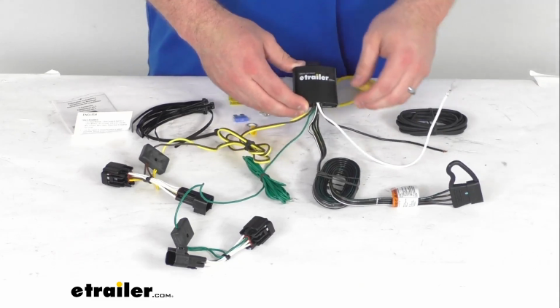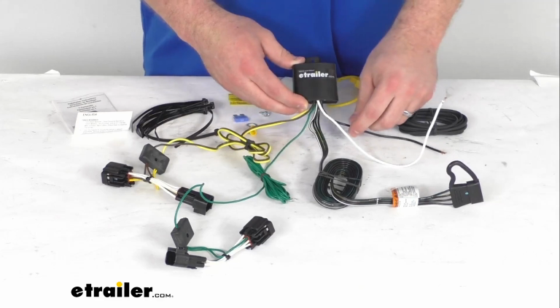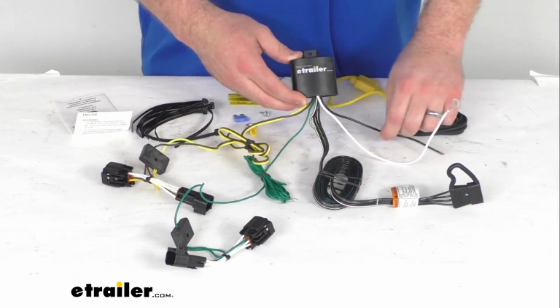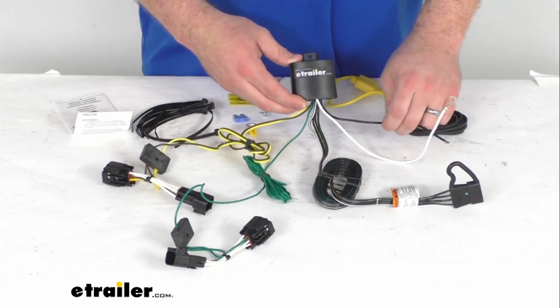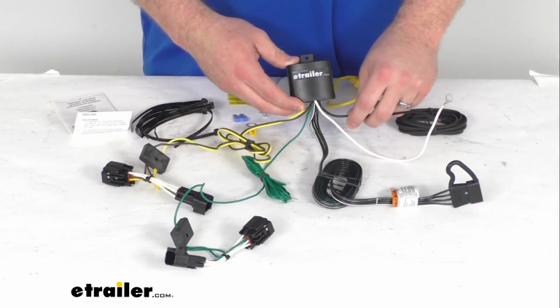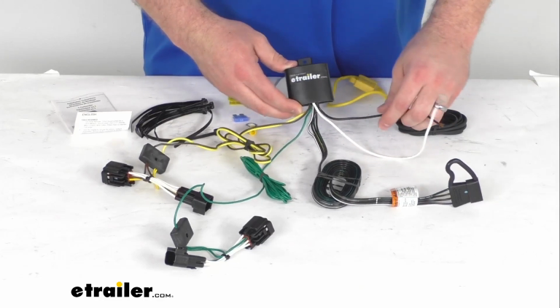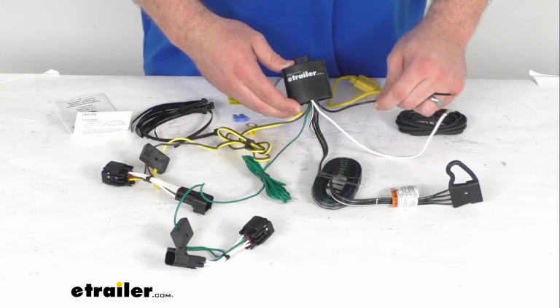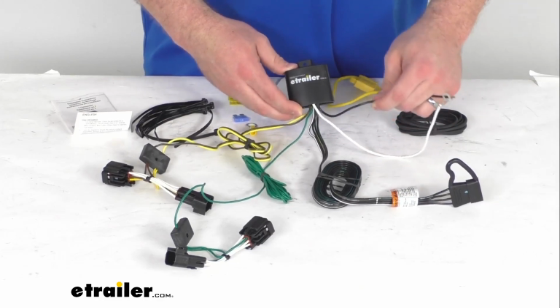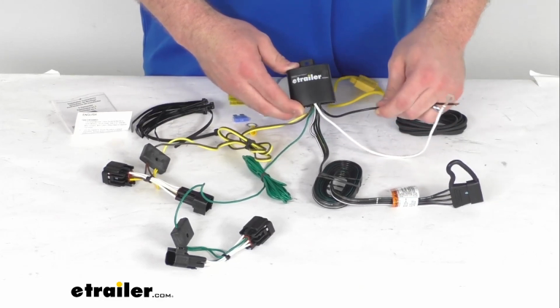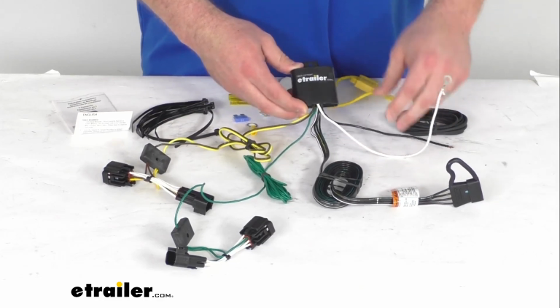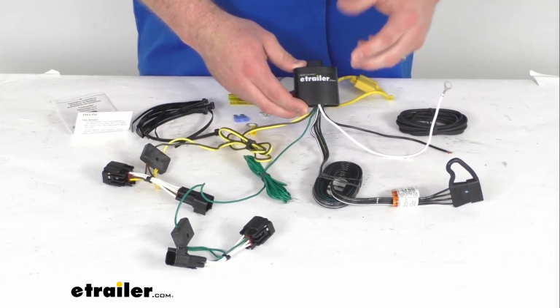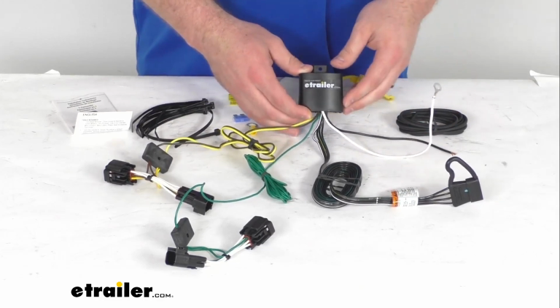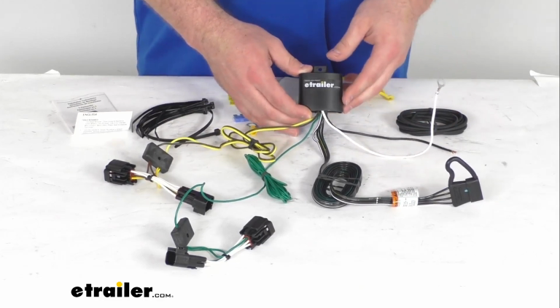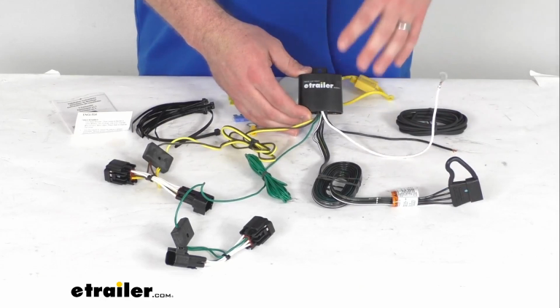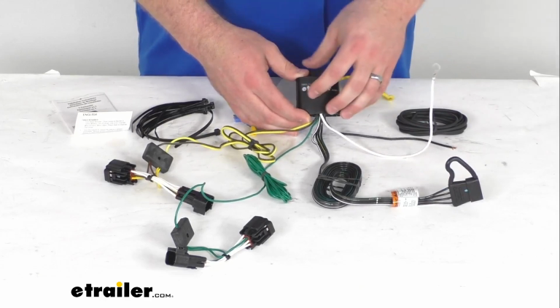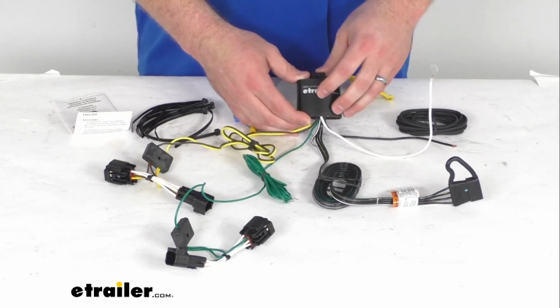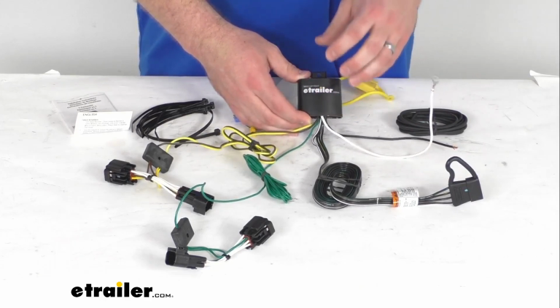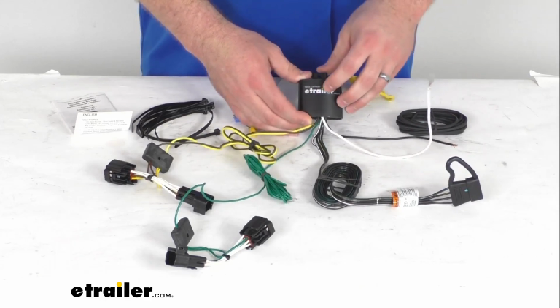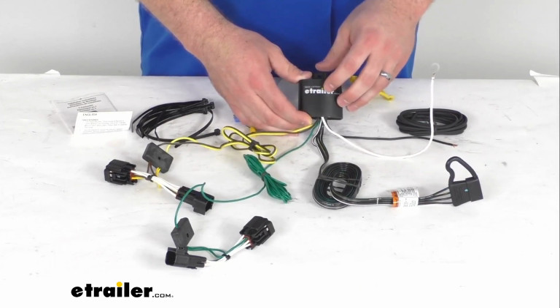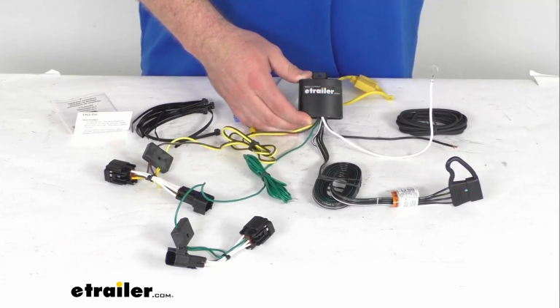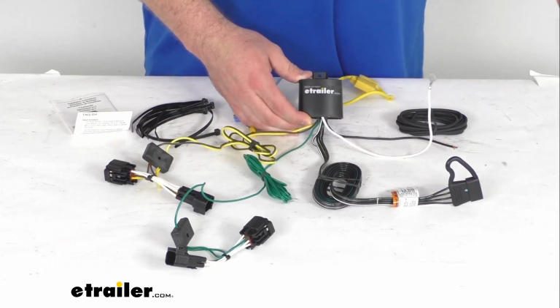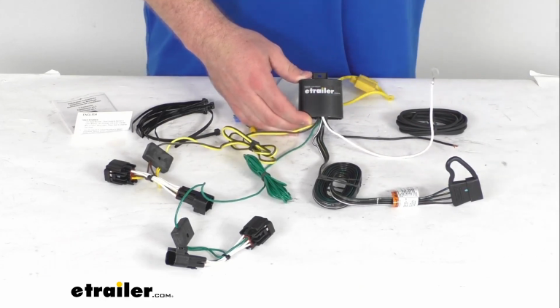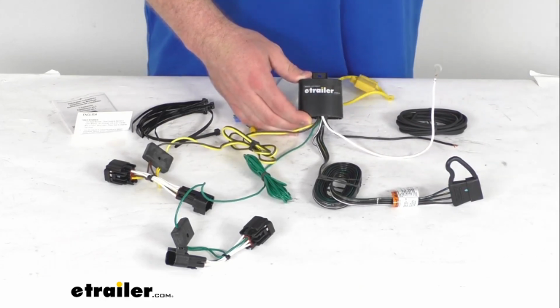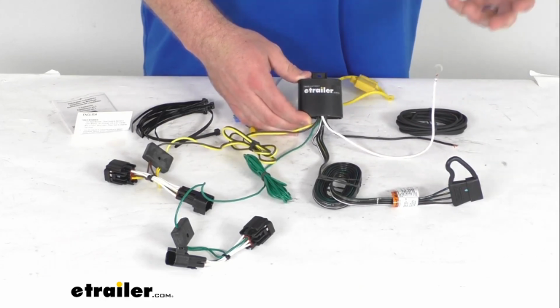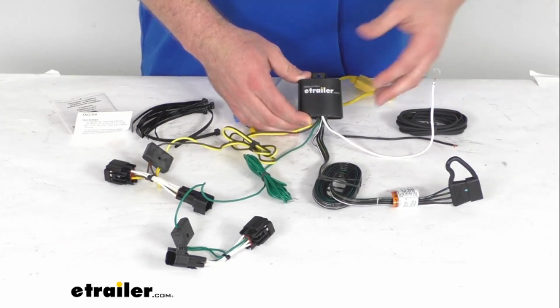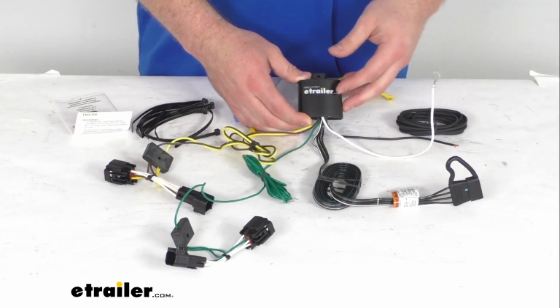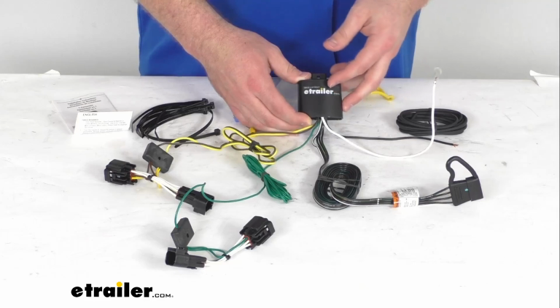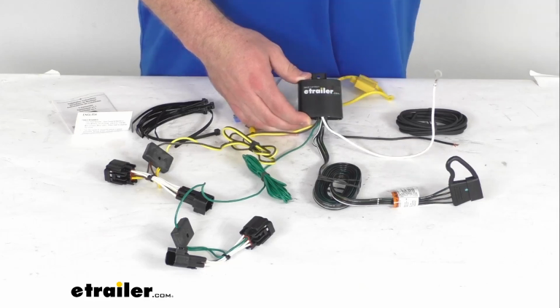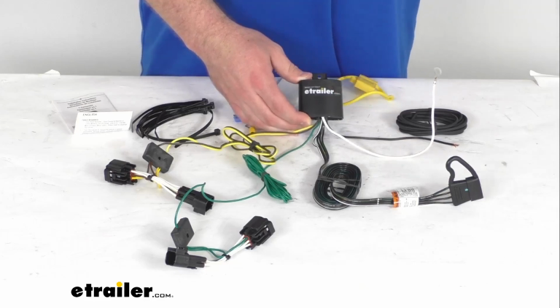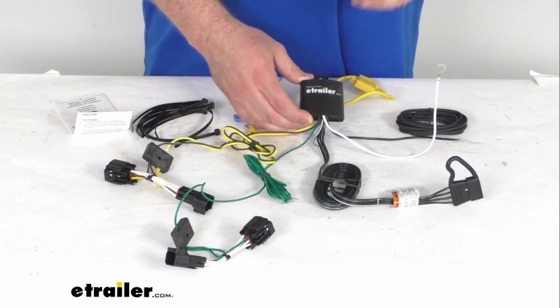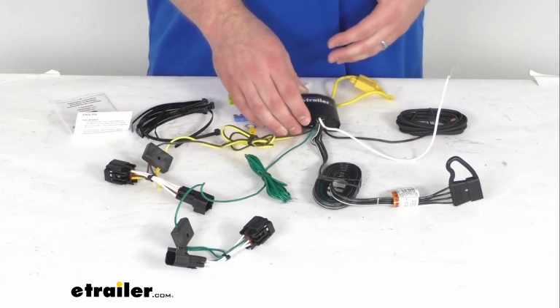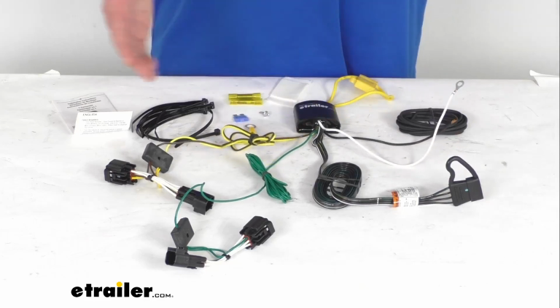This is constructed using 16-gauge bonded wire, so it is going to be very durable. It will provide 5 amps per circuit for your stop and turn lights and 7.5 amps per circuit for your tail lights.